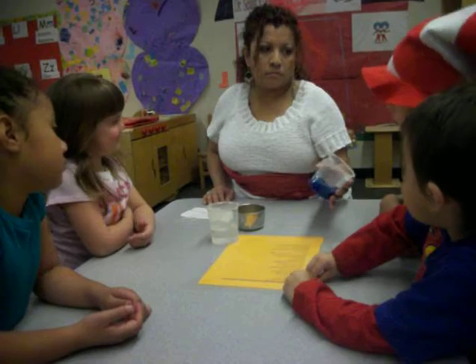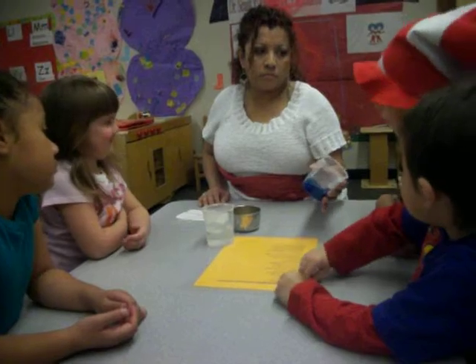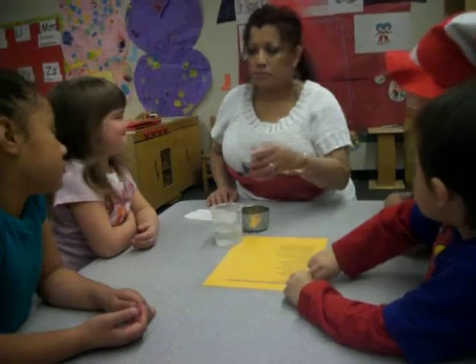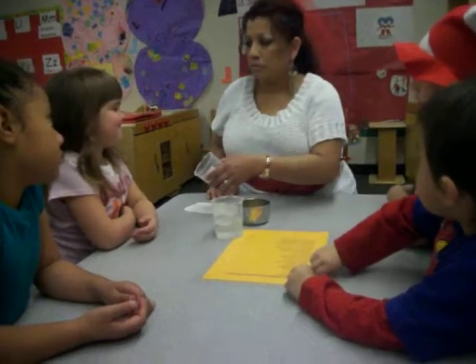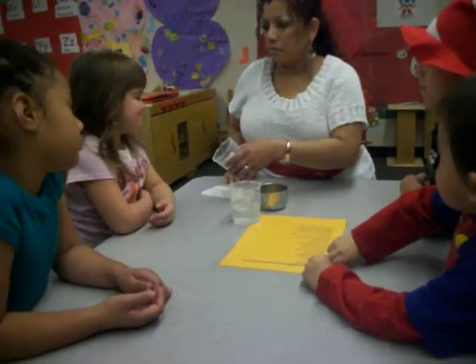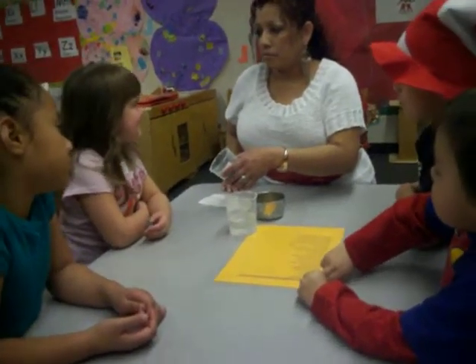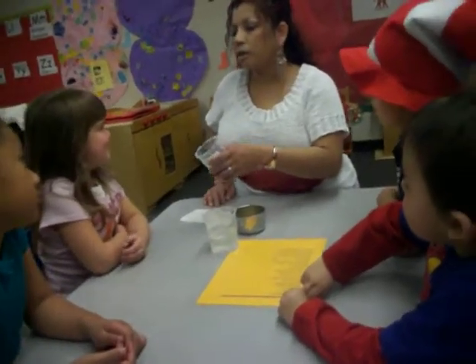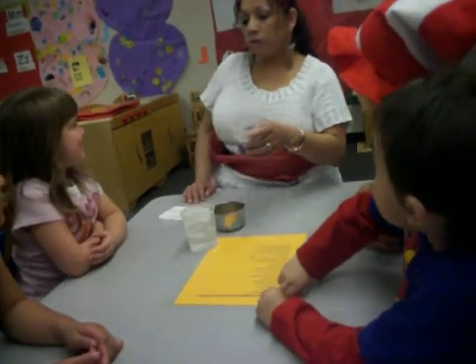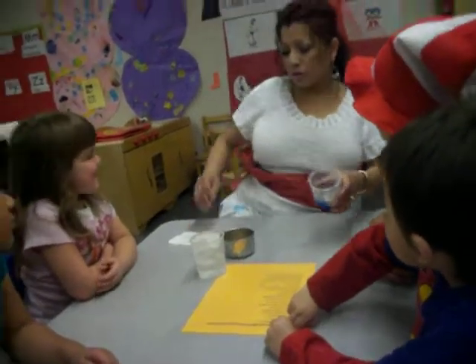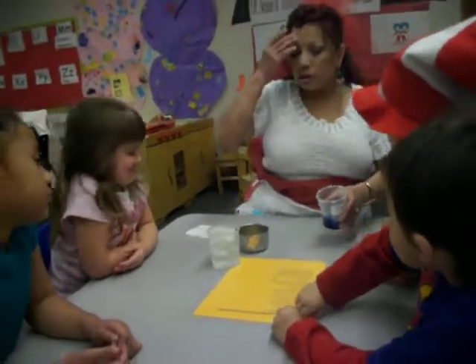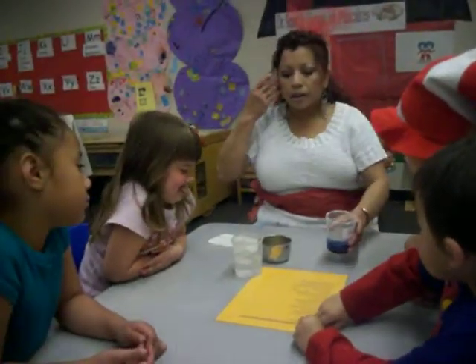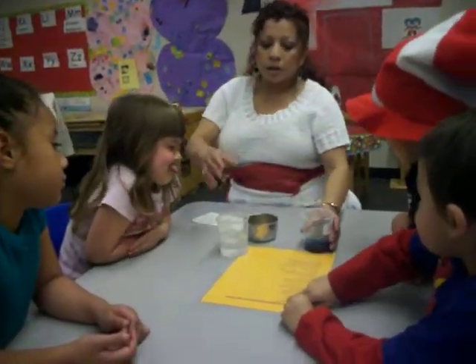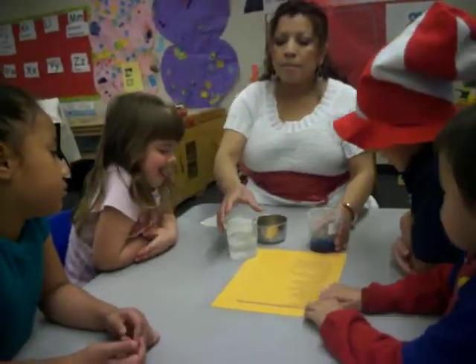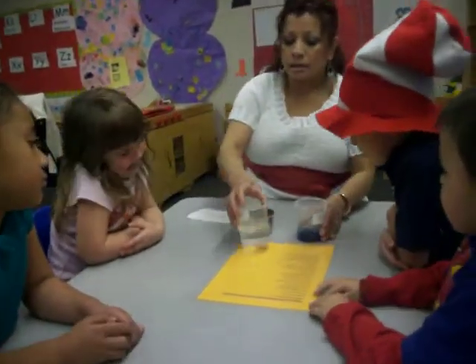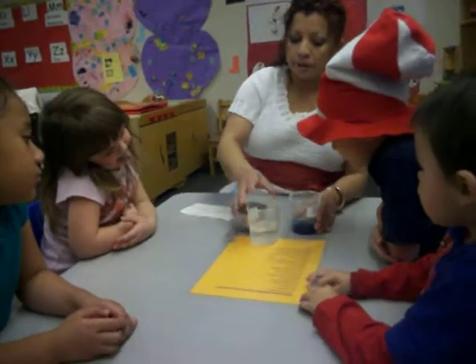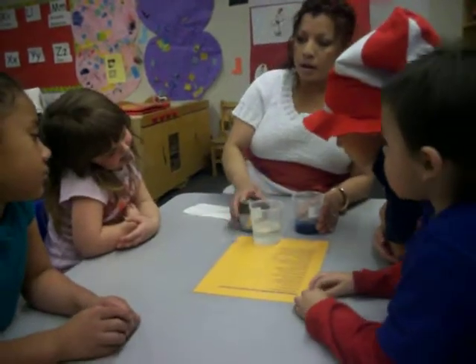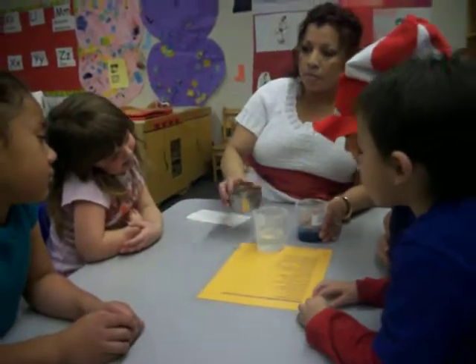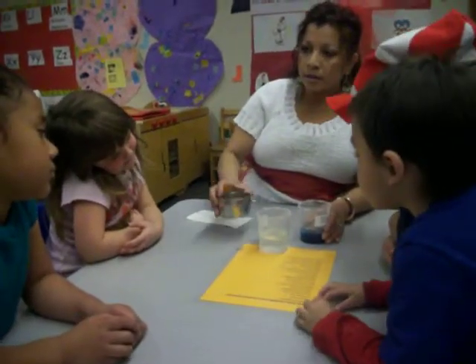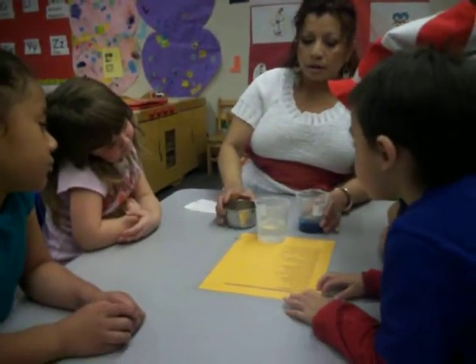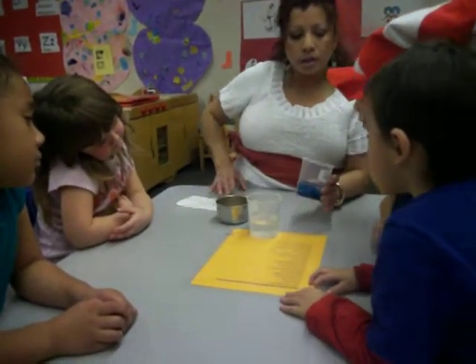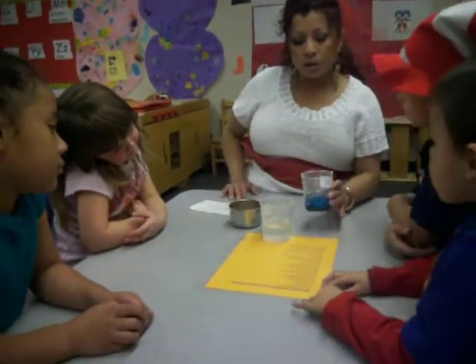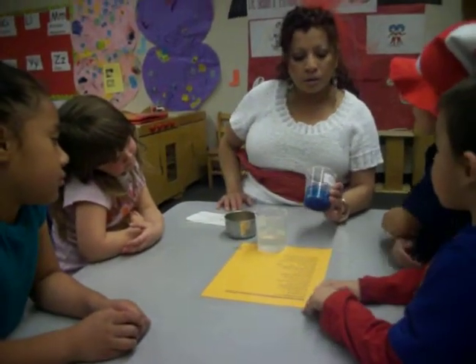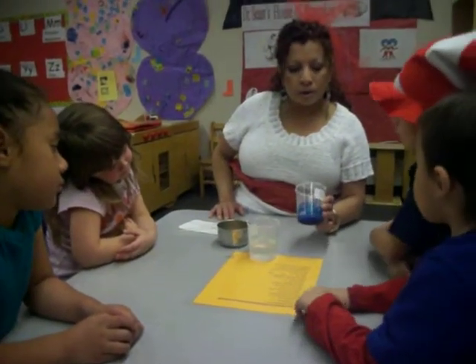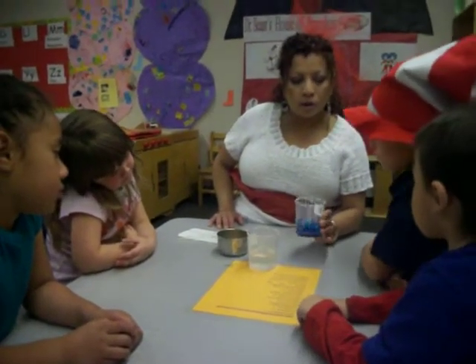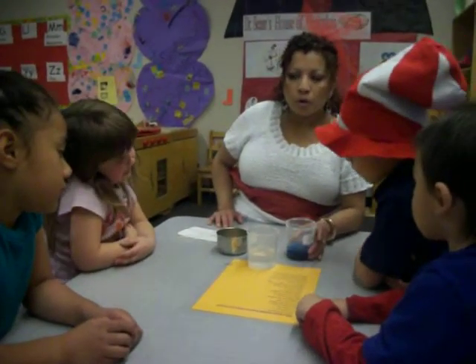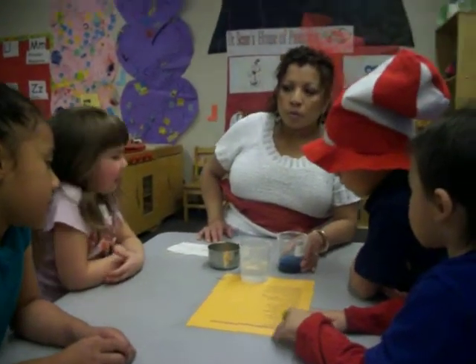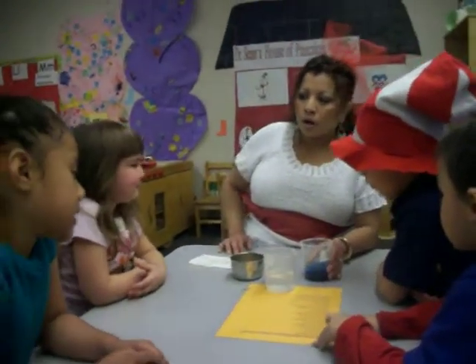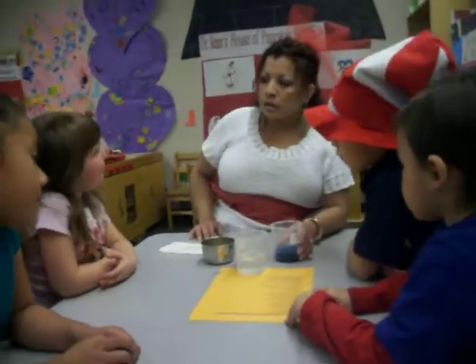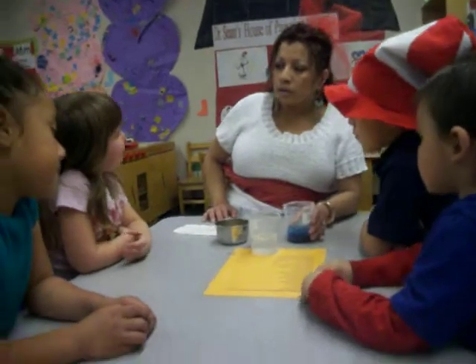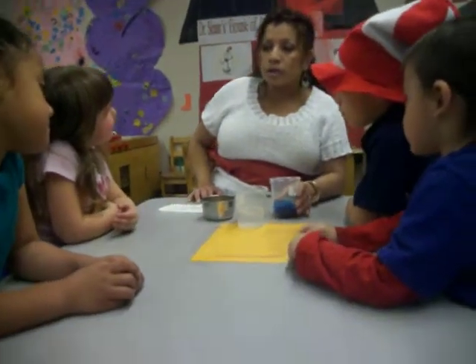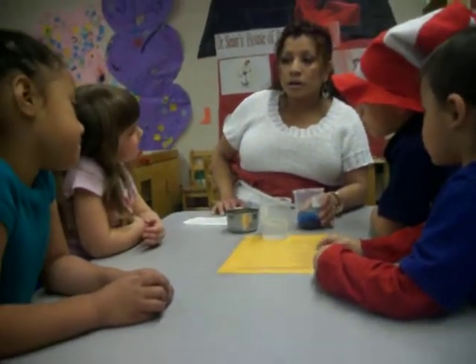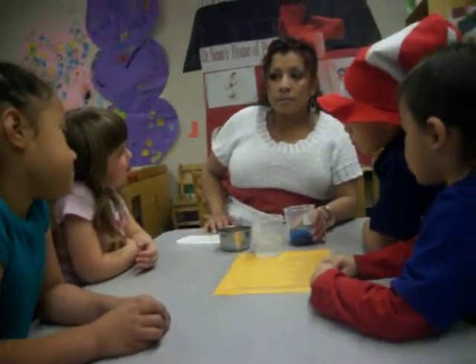Blue. It's blue. Okay, so we're gonna mix the yellow paint with the blue paint. So, what color do you think we're gonna make?